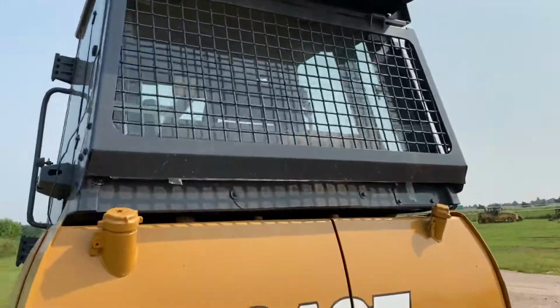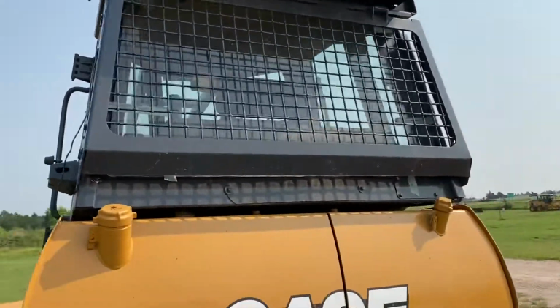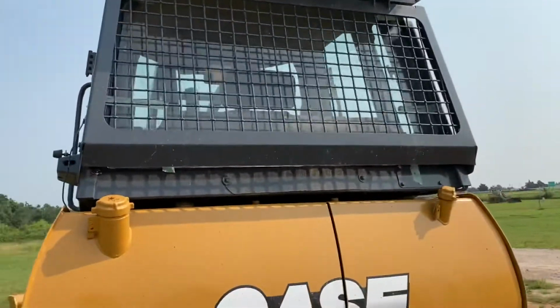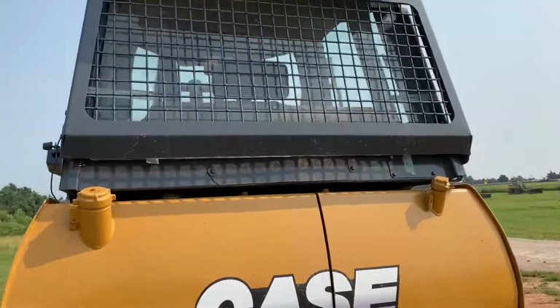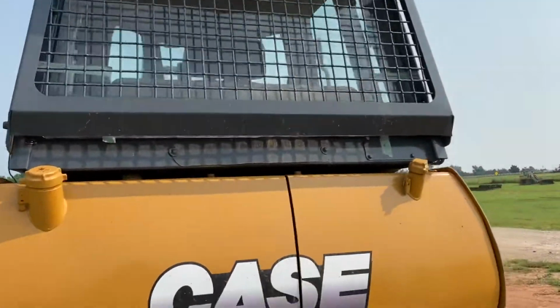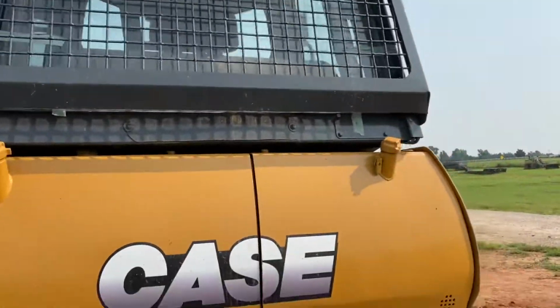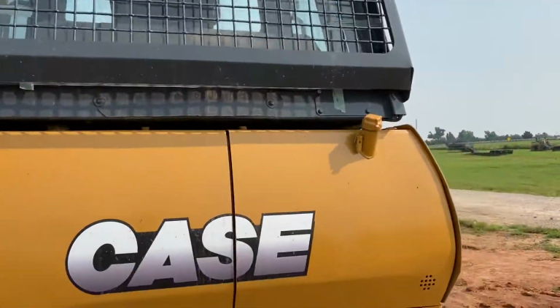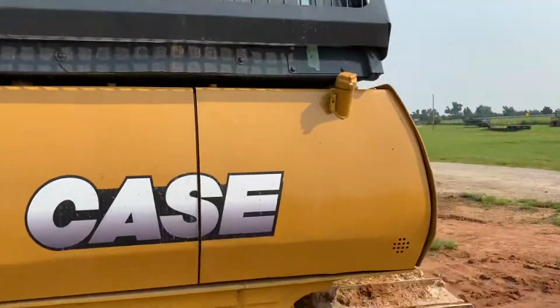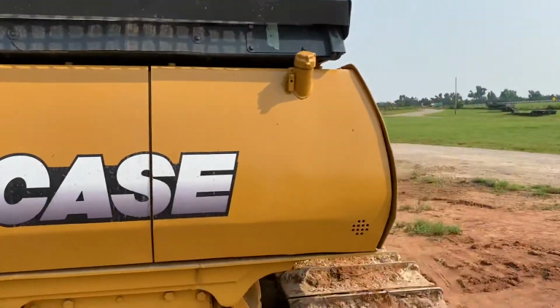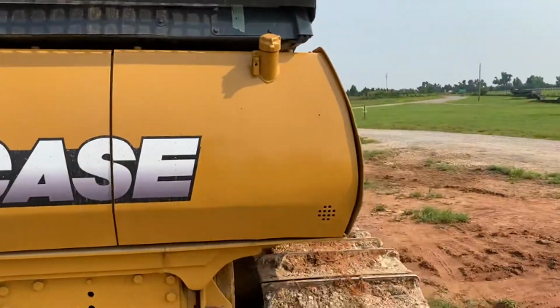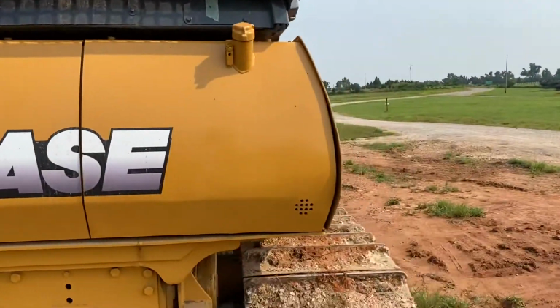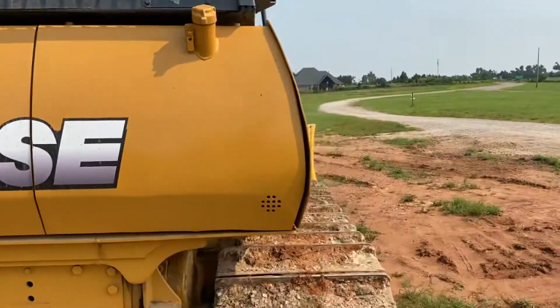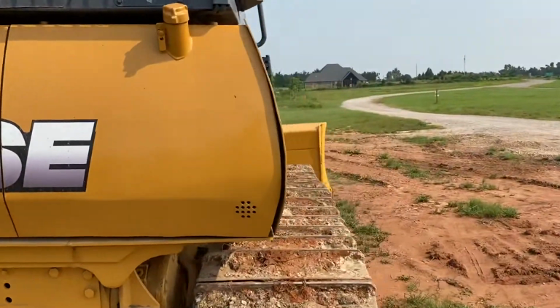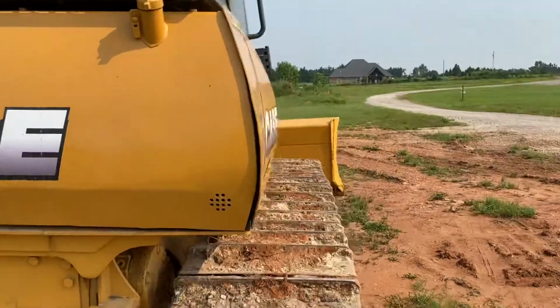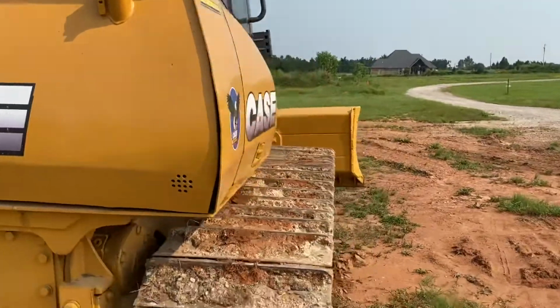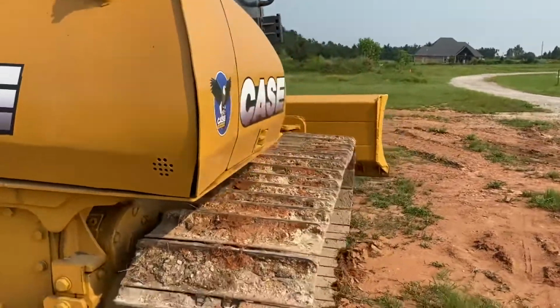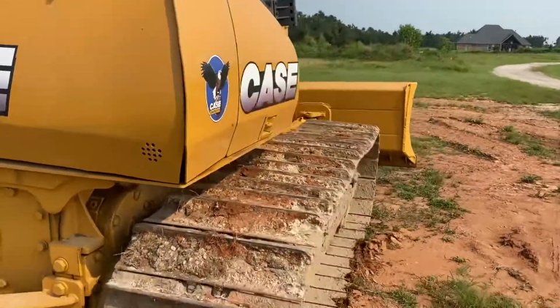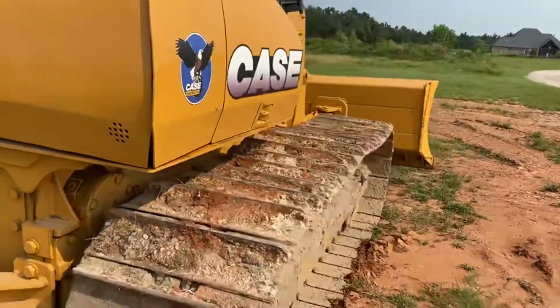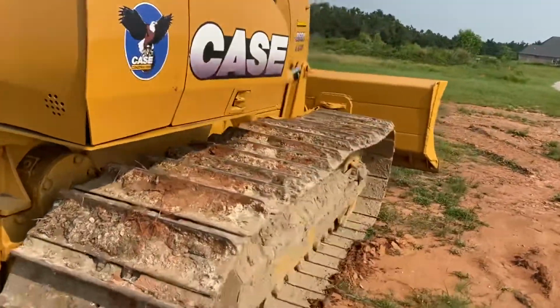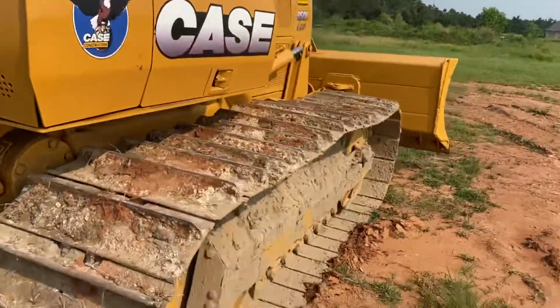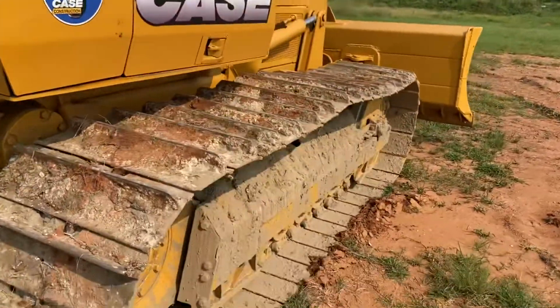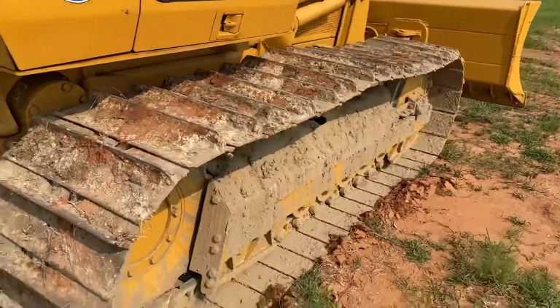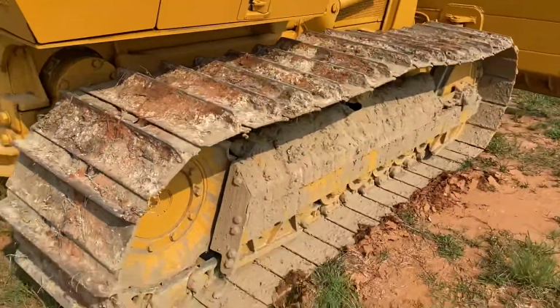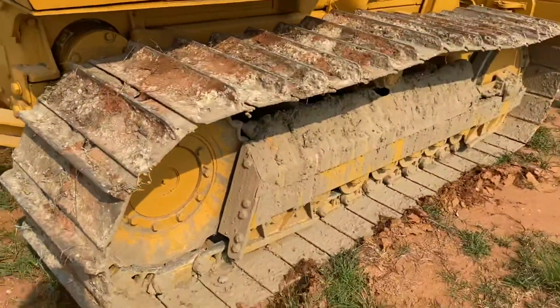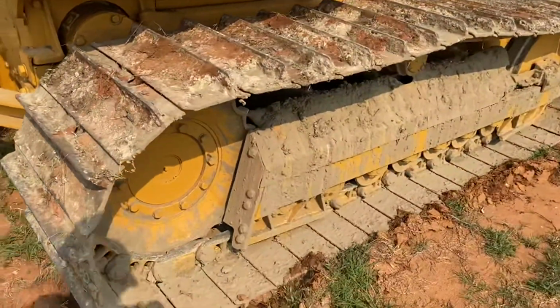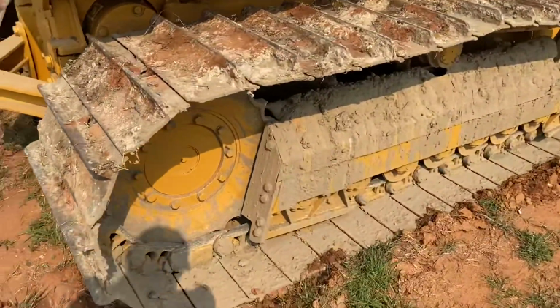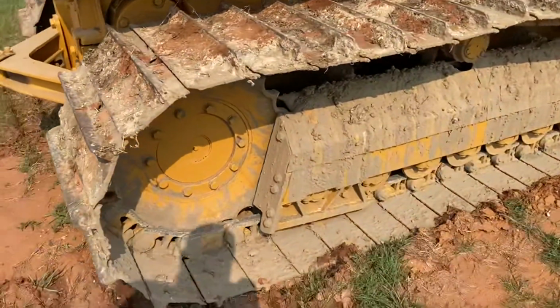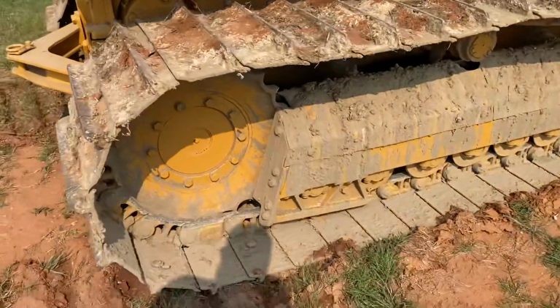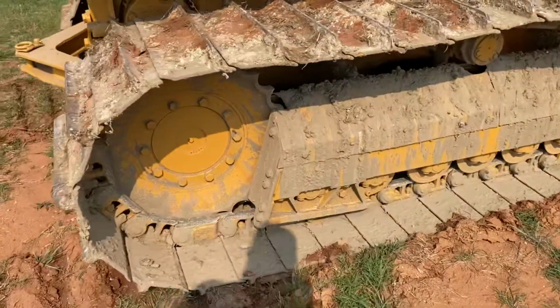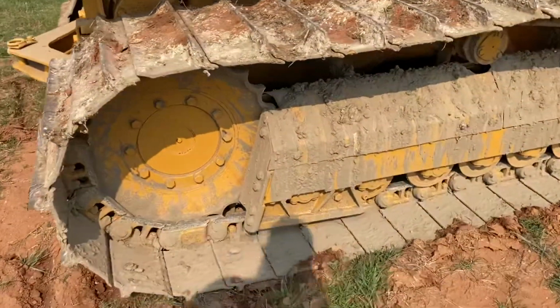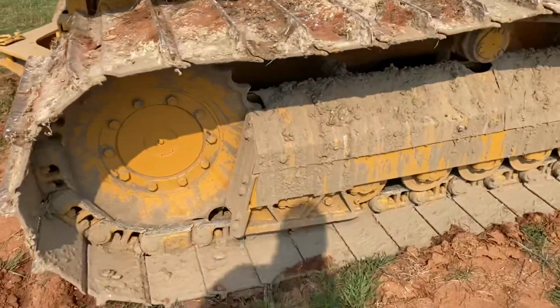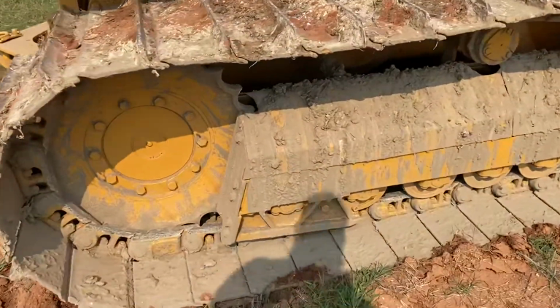It does have that rear screen cab guard on it, which keeps the branches away from you if you're working up in the trees. Runs very well — we'll hop up in the cab and stir it up for you shortly.